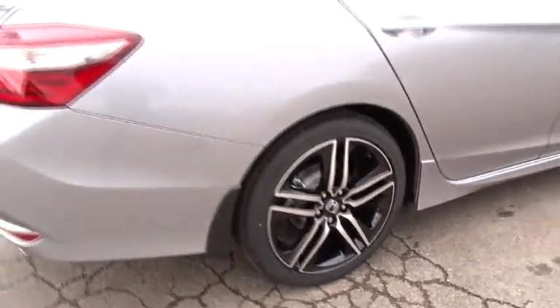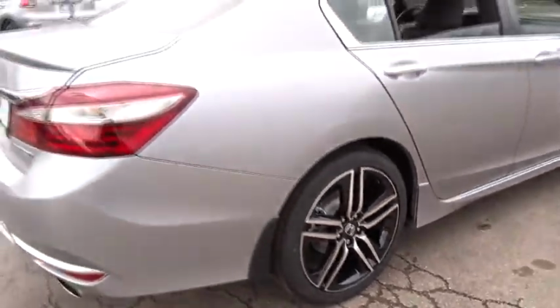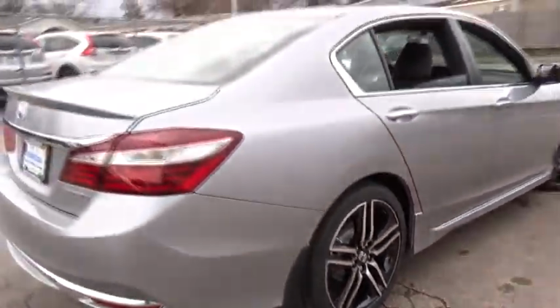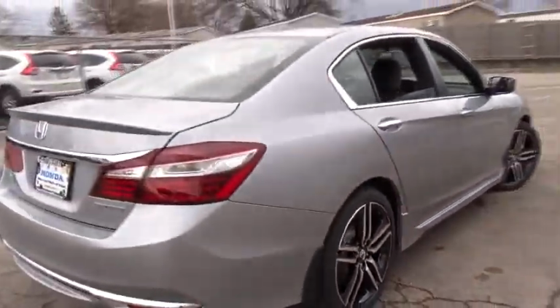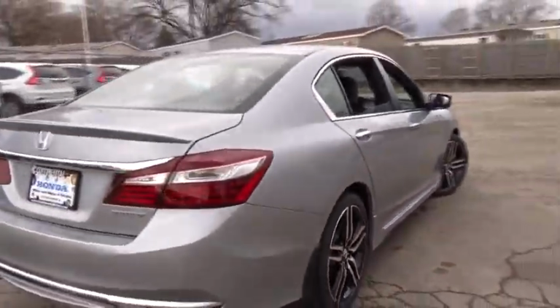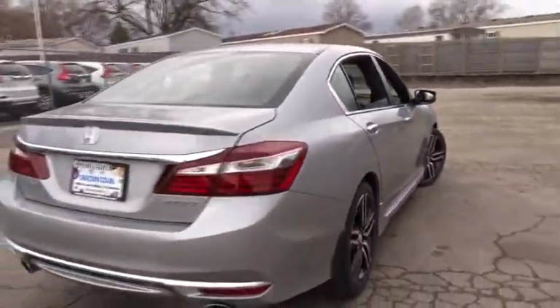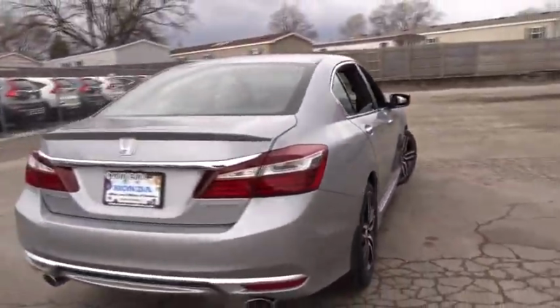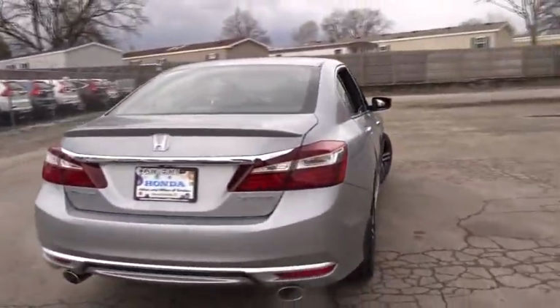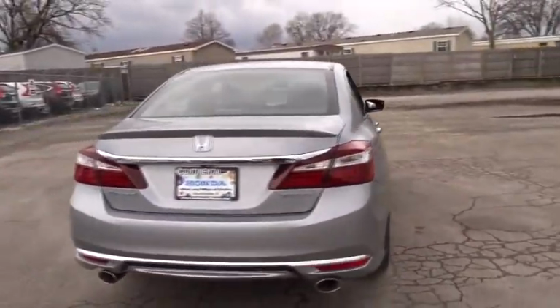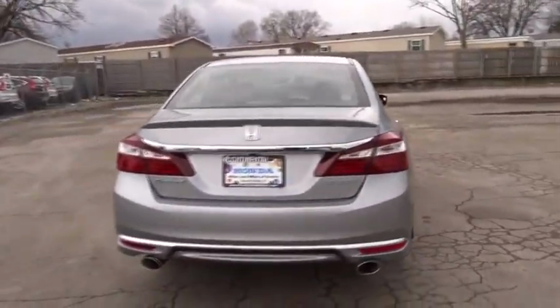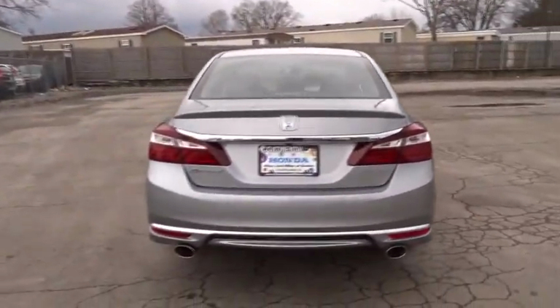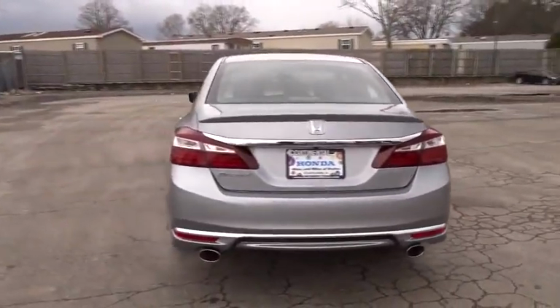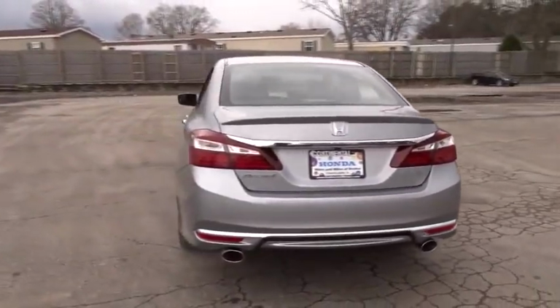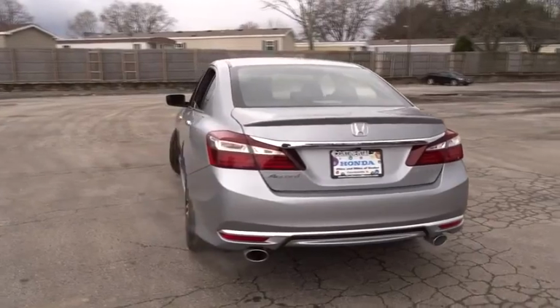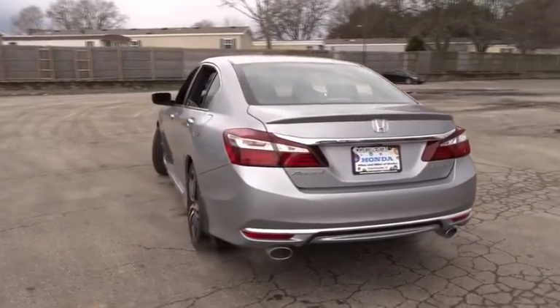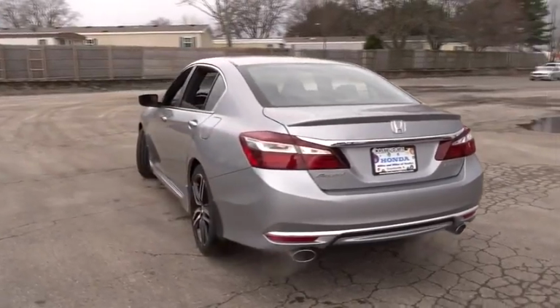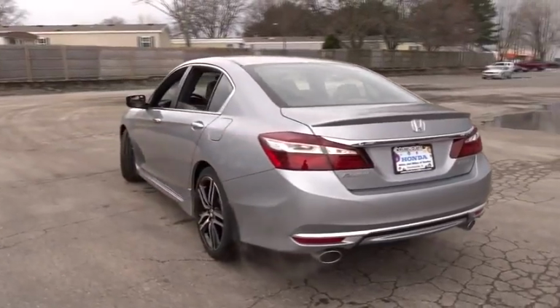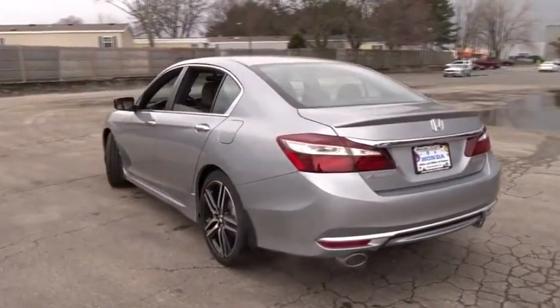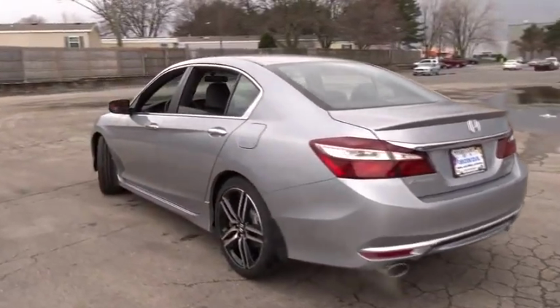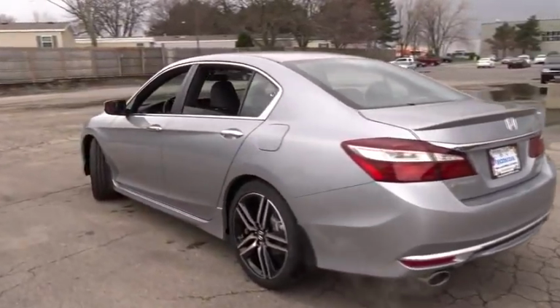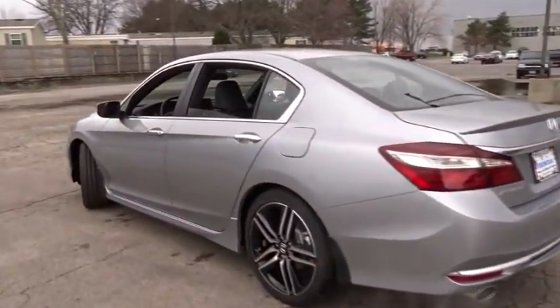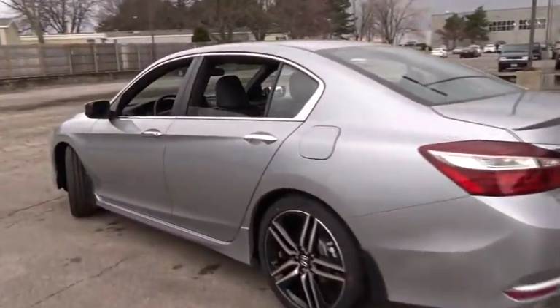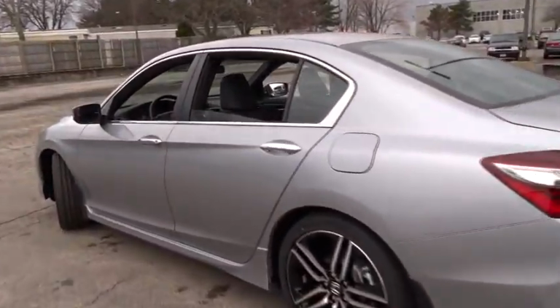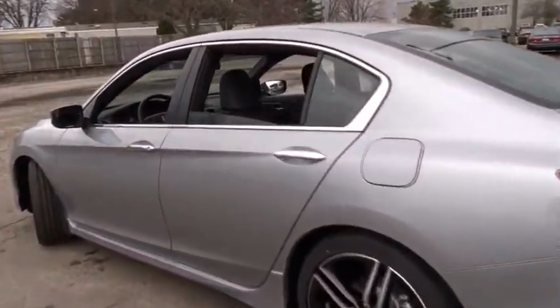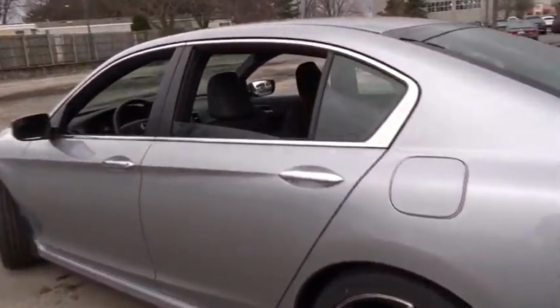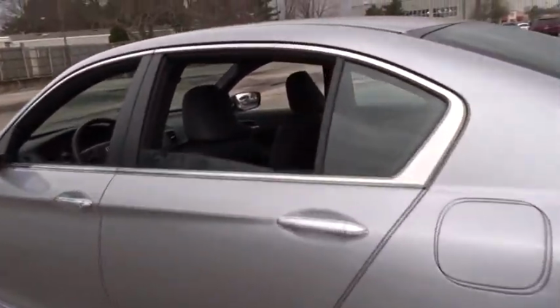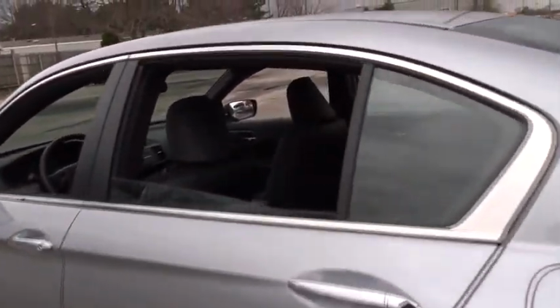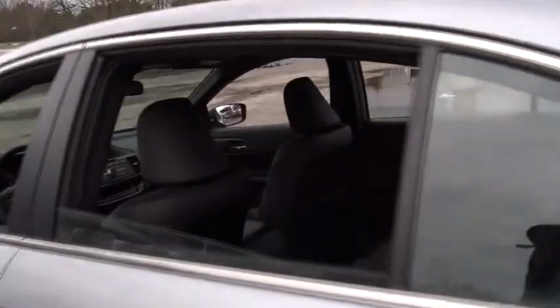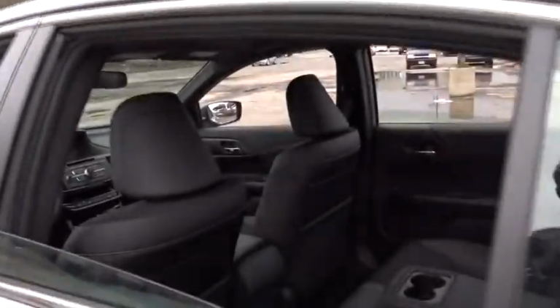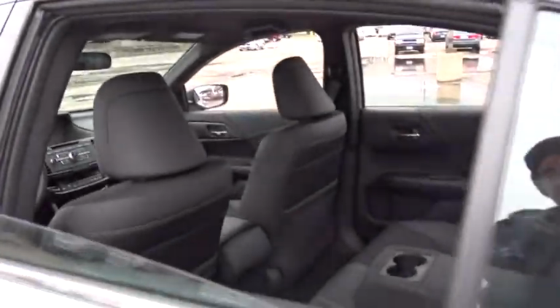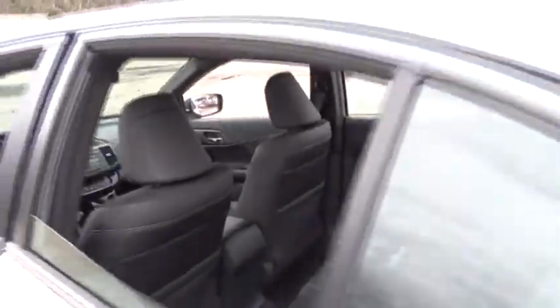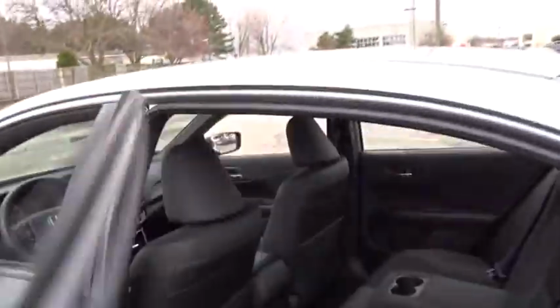Driver airbag, four-wheel disc brakes, aluminum wheels, cruise control, floor mats, rear defrost, FWD, climate control, AM-FM stereo radio, fog lamps.